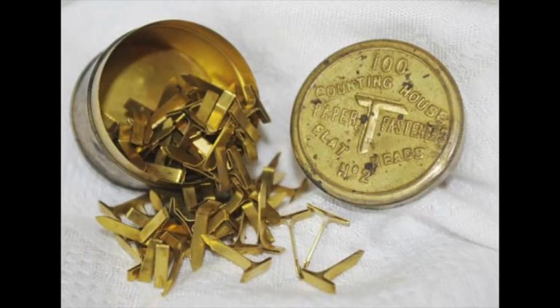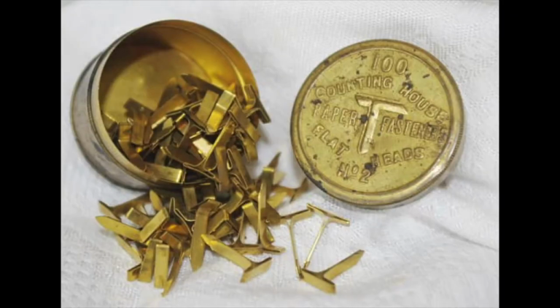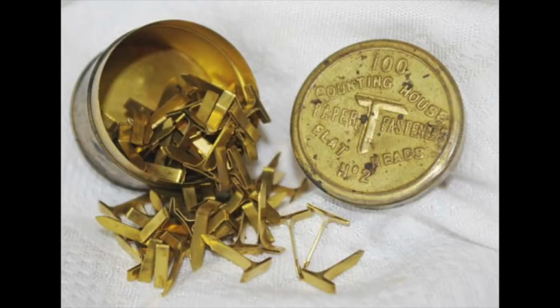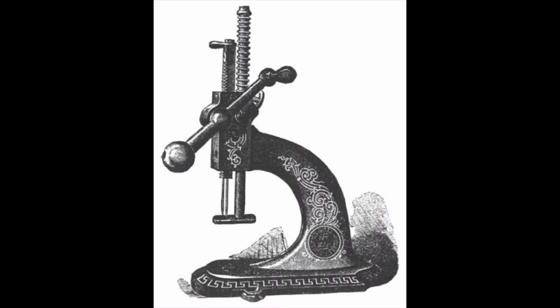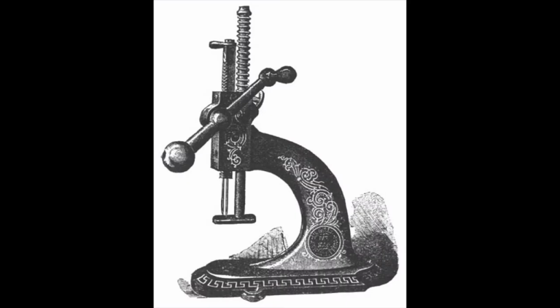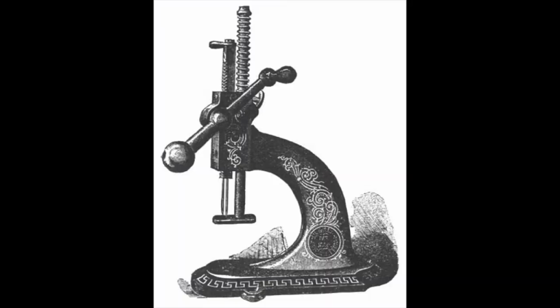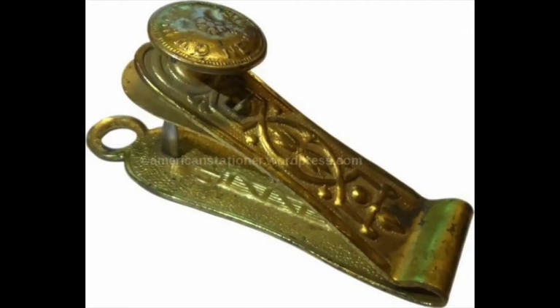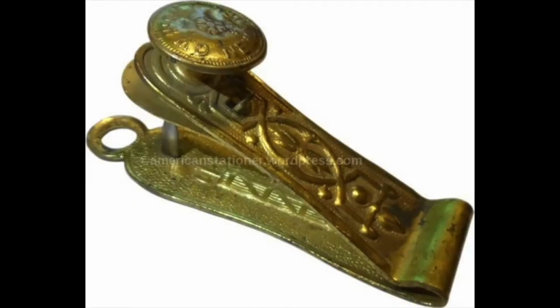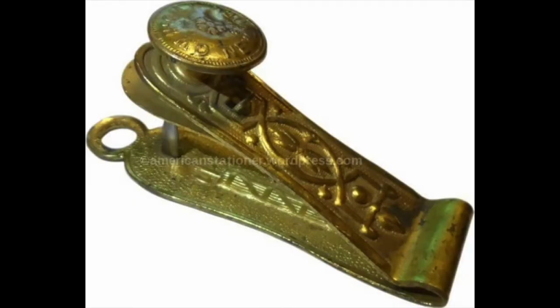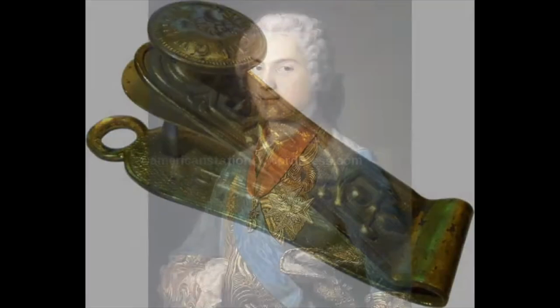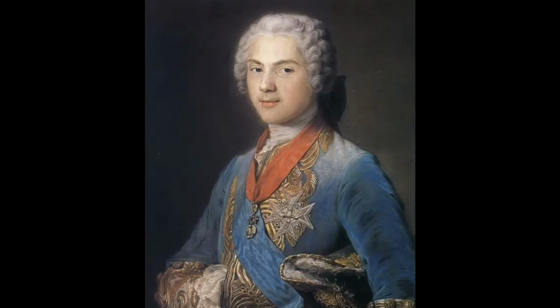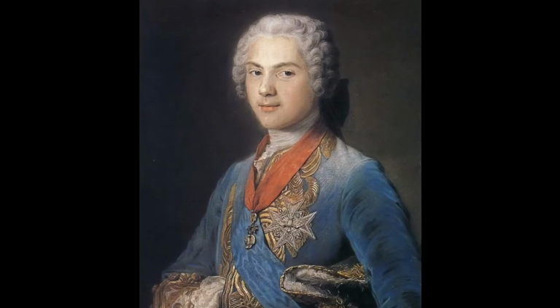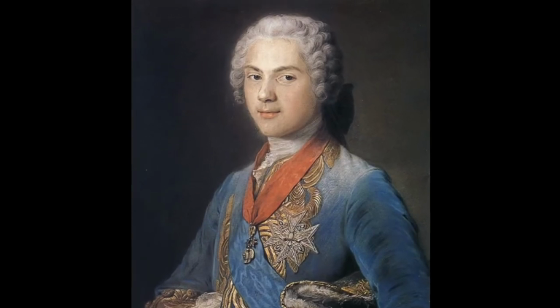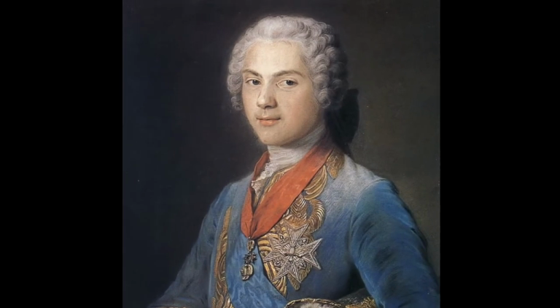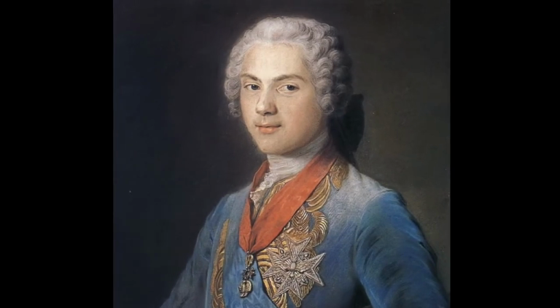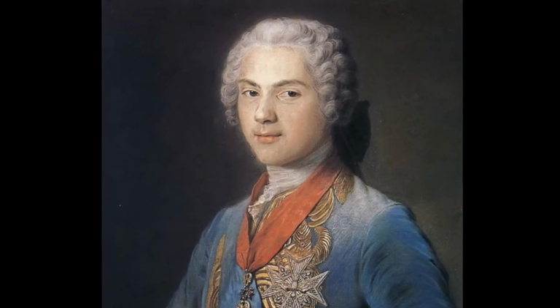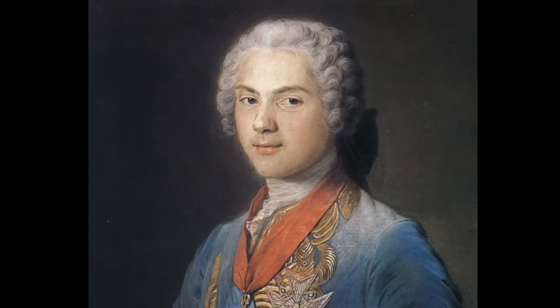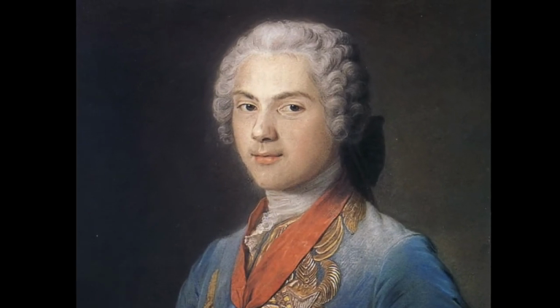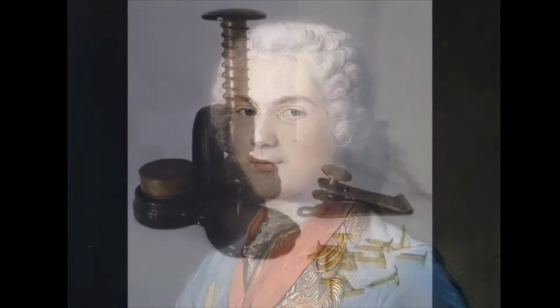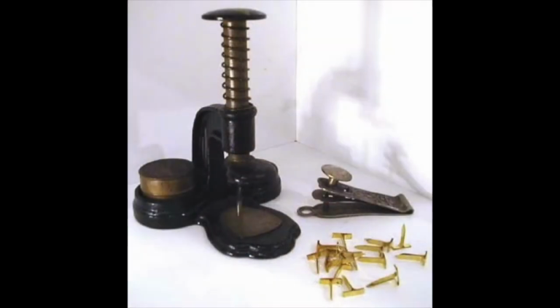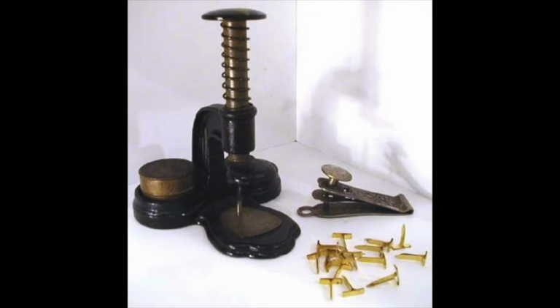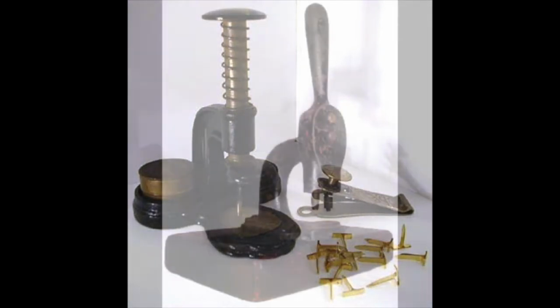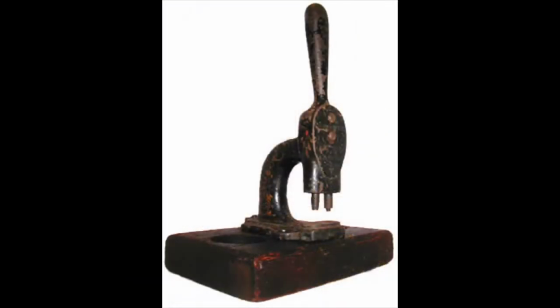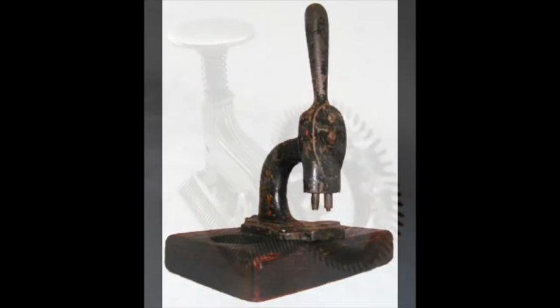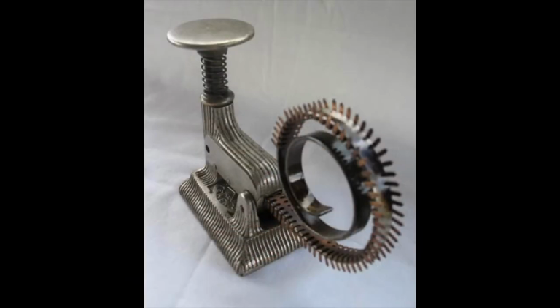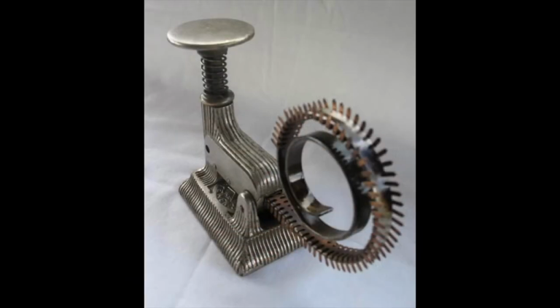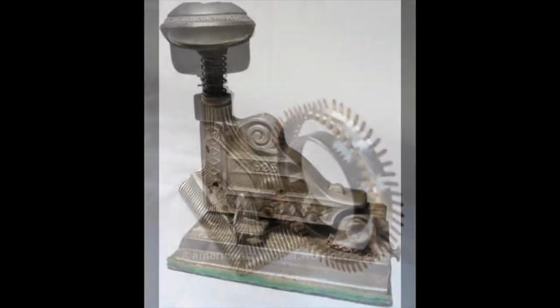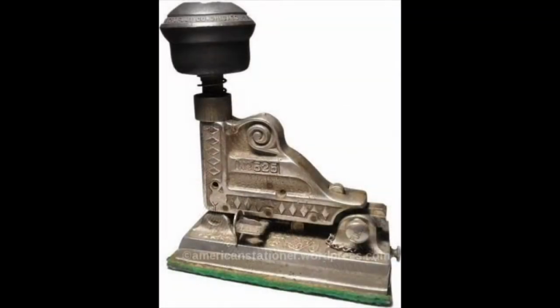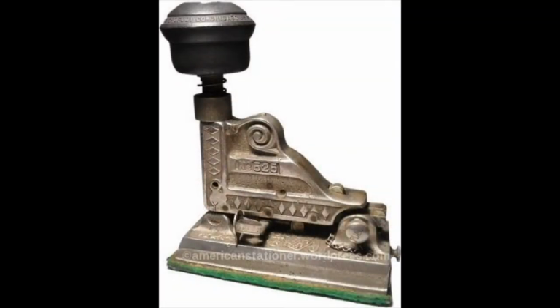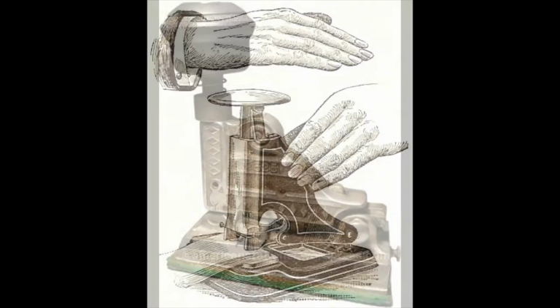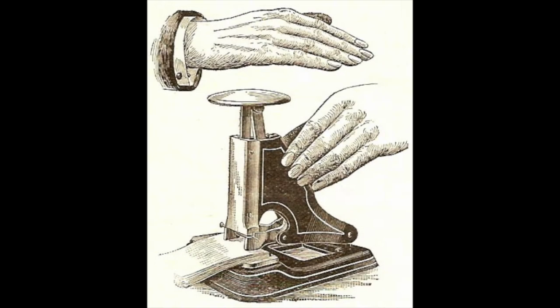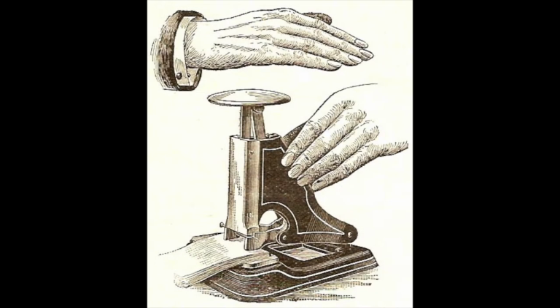Paper fasteners go way back to the 18th century when they were invented by Louis XV, the King of France. And through the years they evolved, and in the 1870s they became the modern stapler we know today.